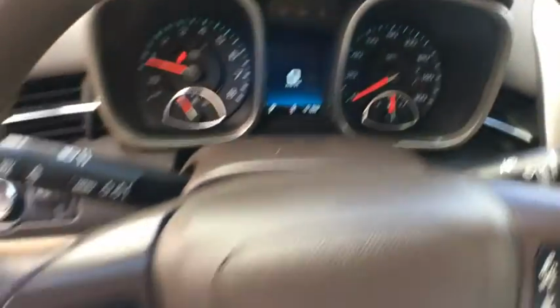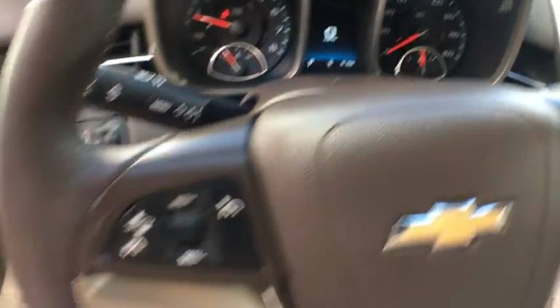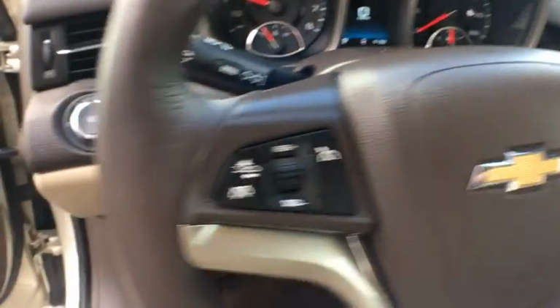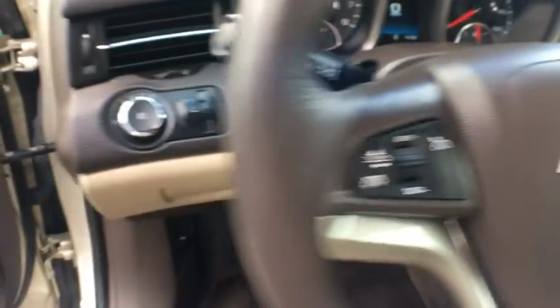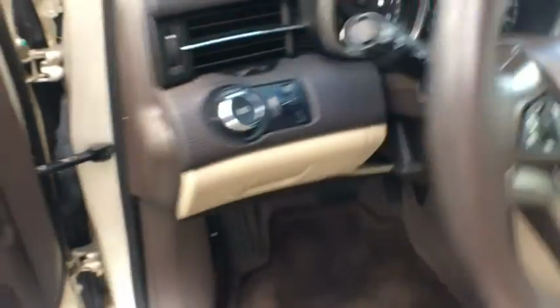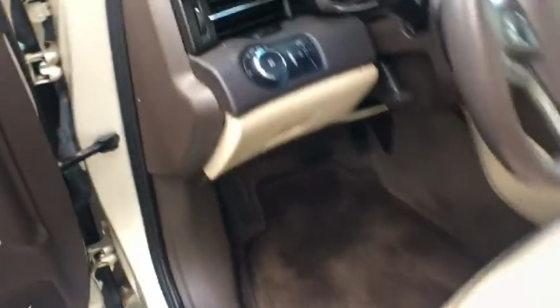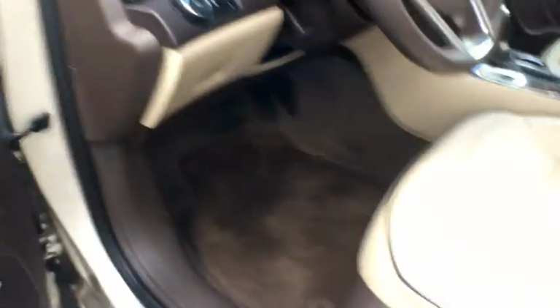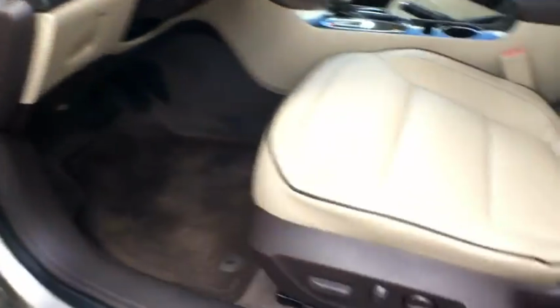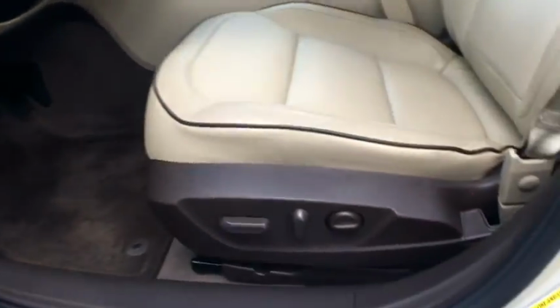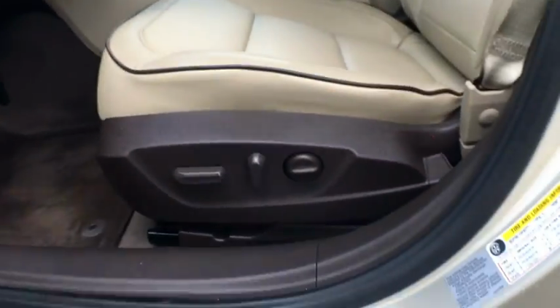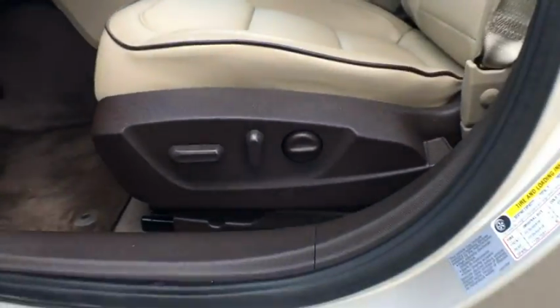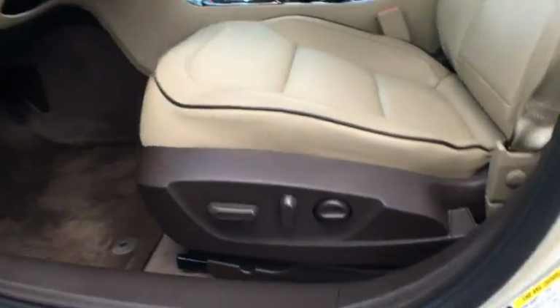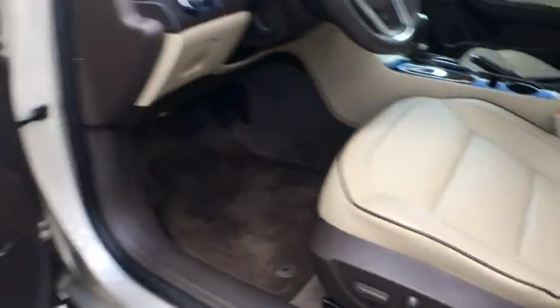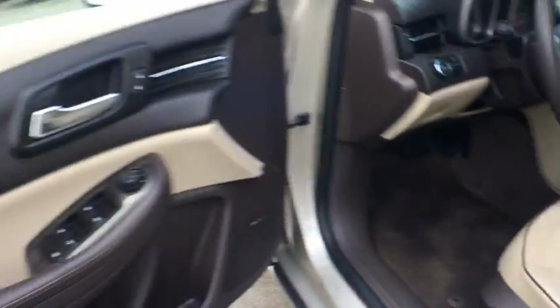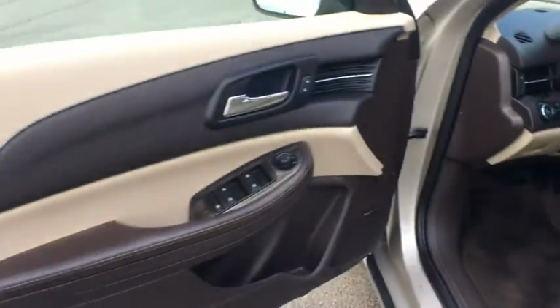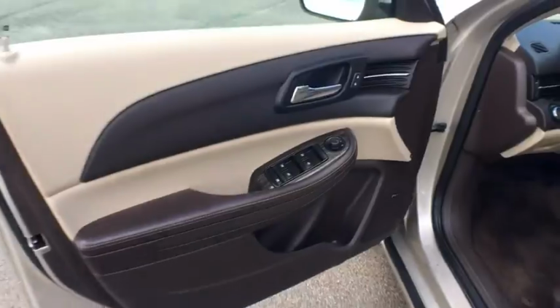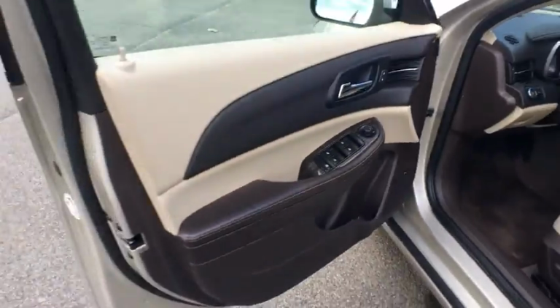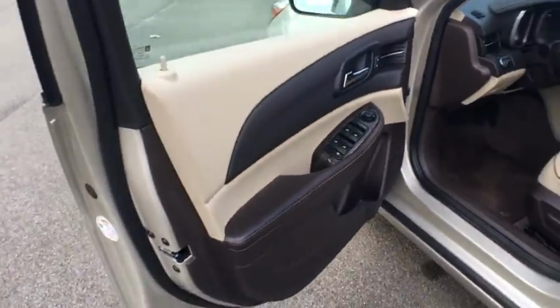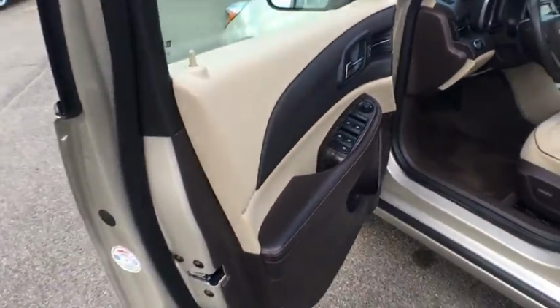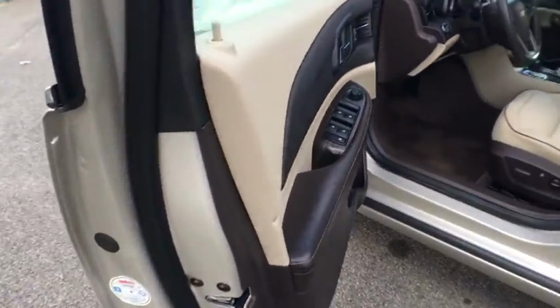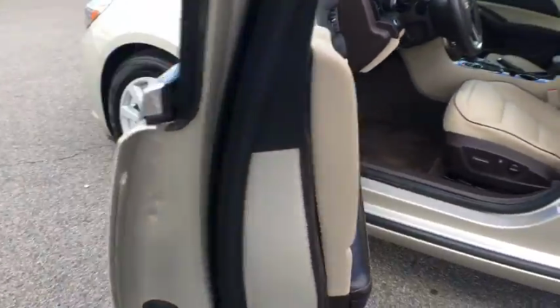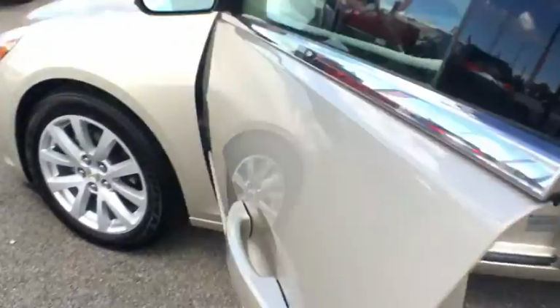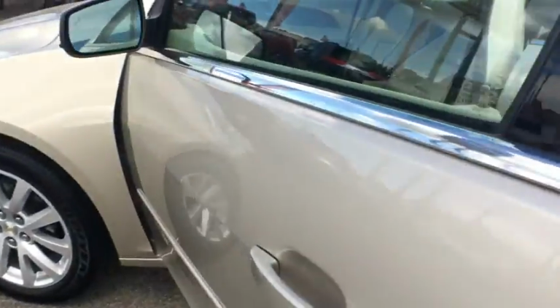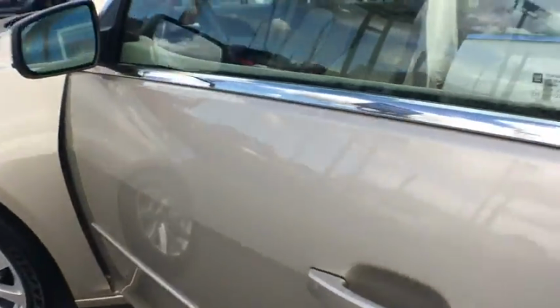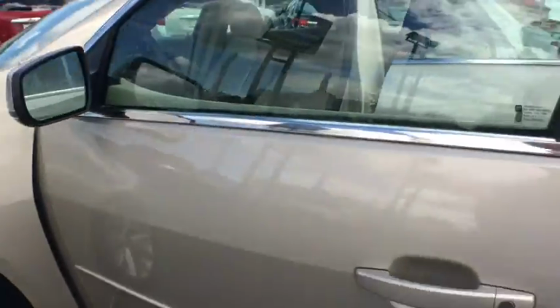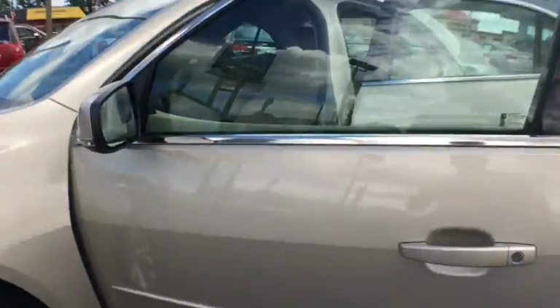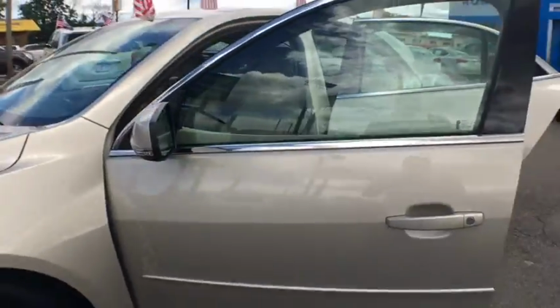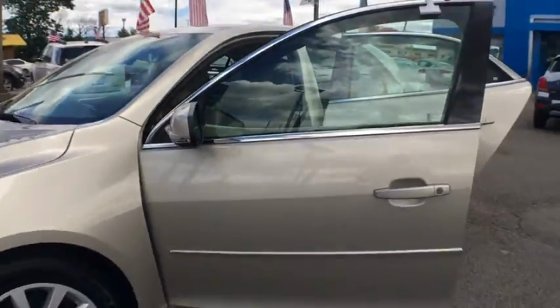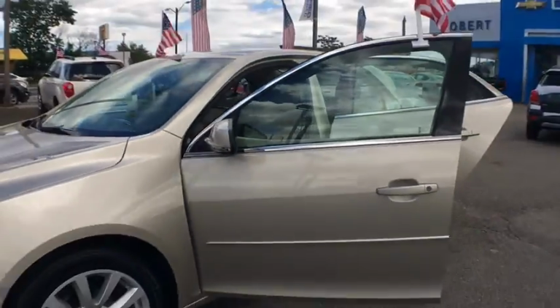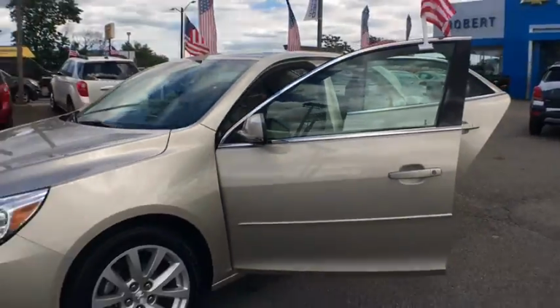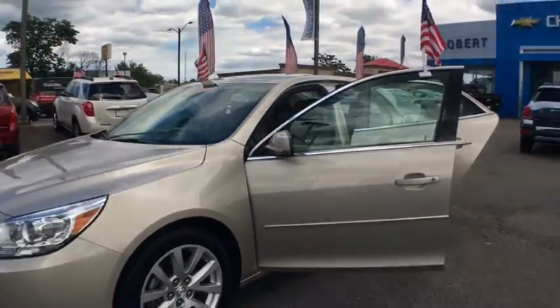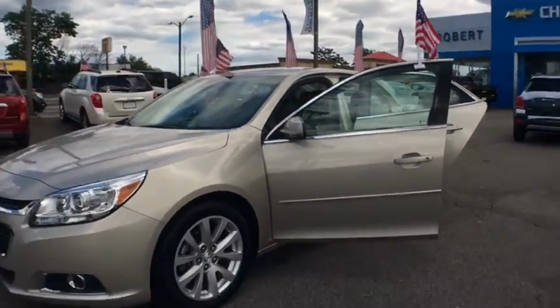This vehicle is Carfax certified one owner and qualifies for the Carfax buy-back guarantee. Your new ride is just a phone call away.